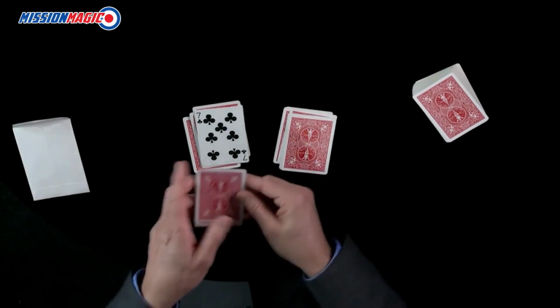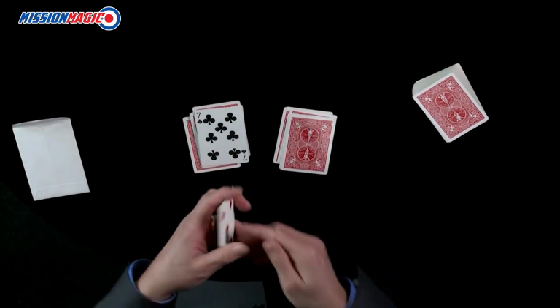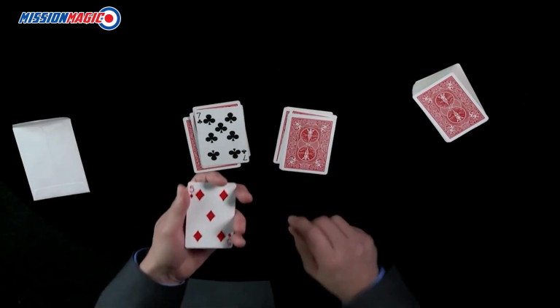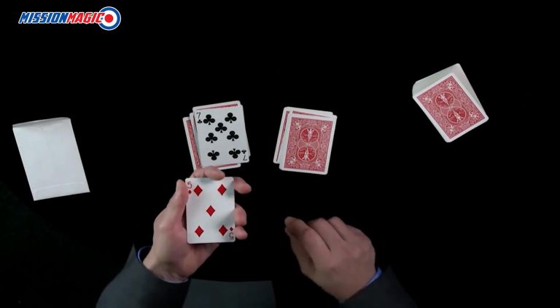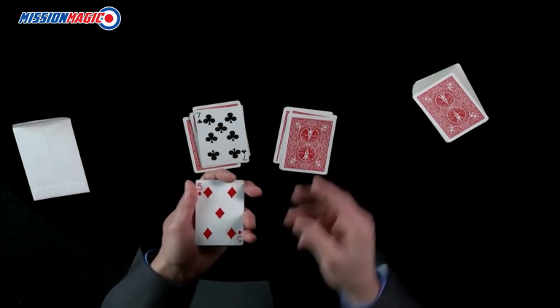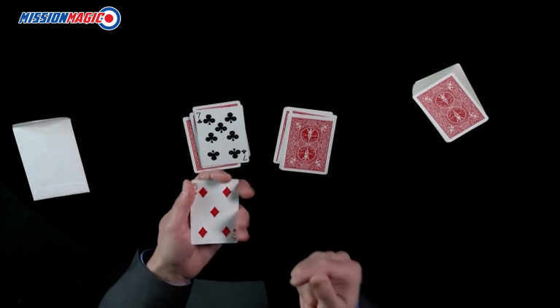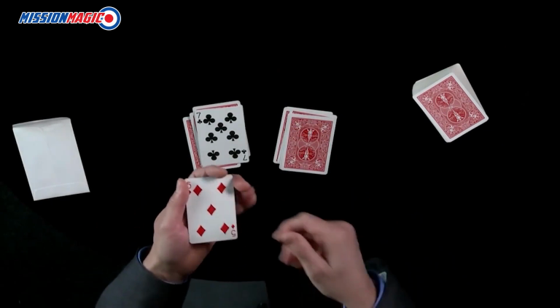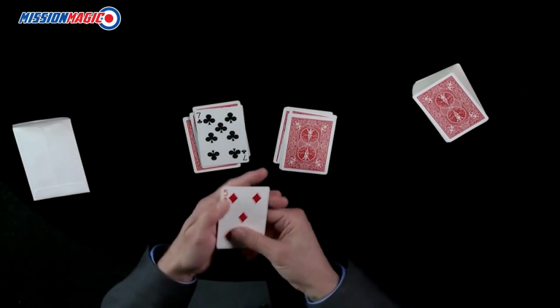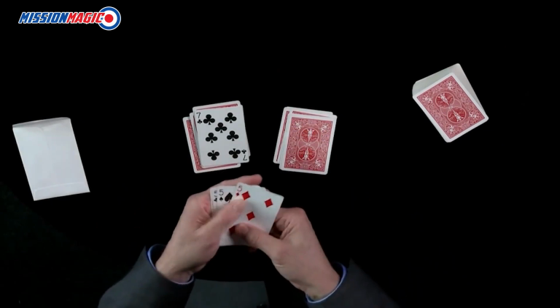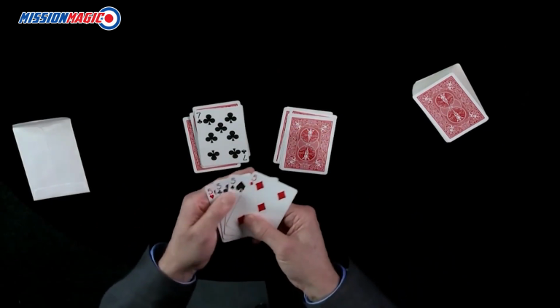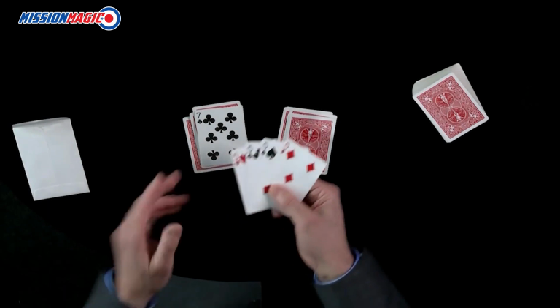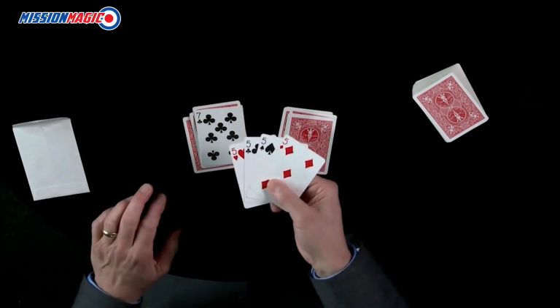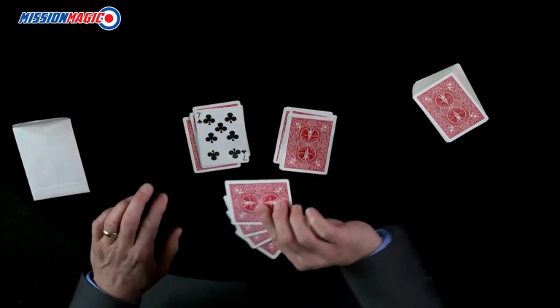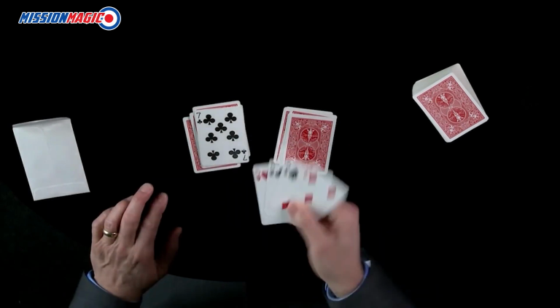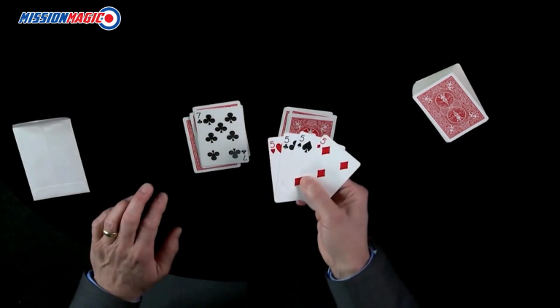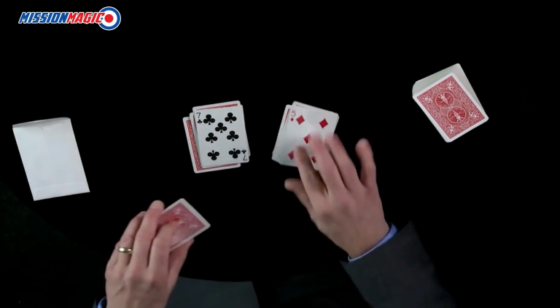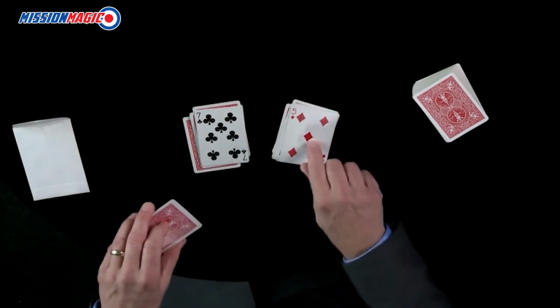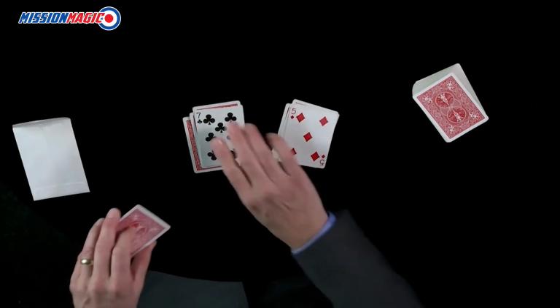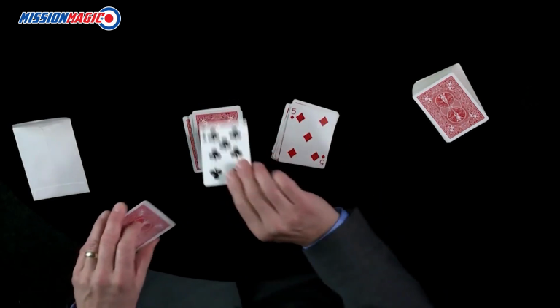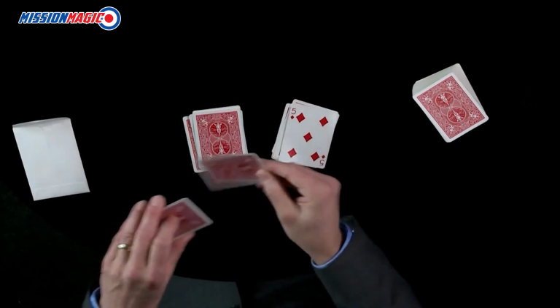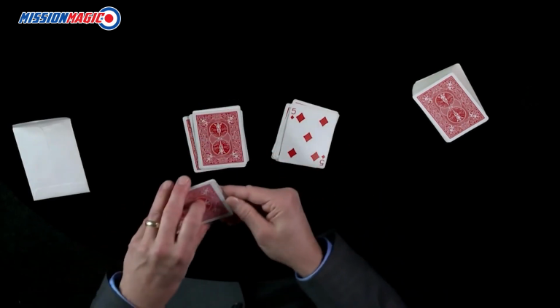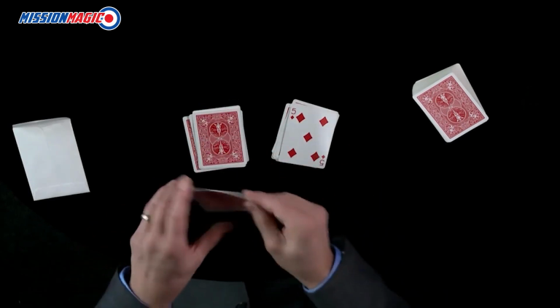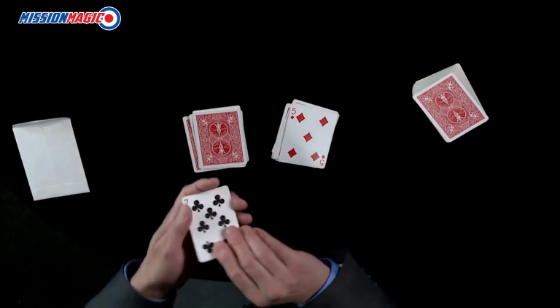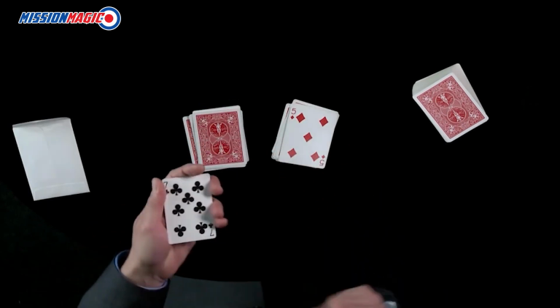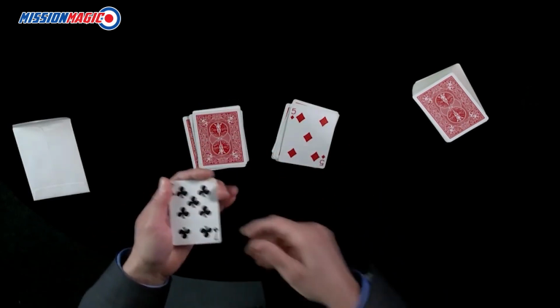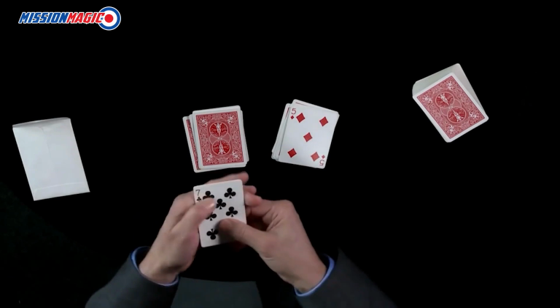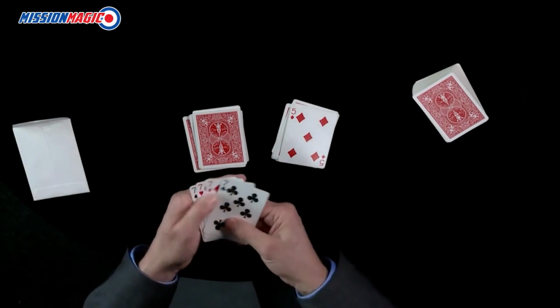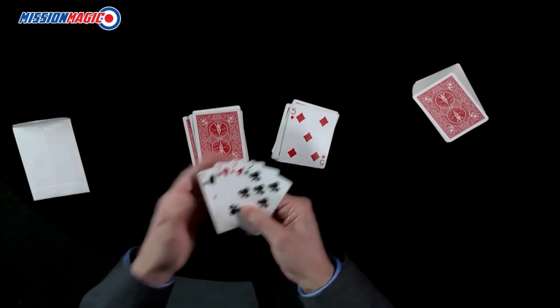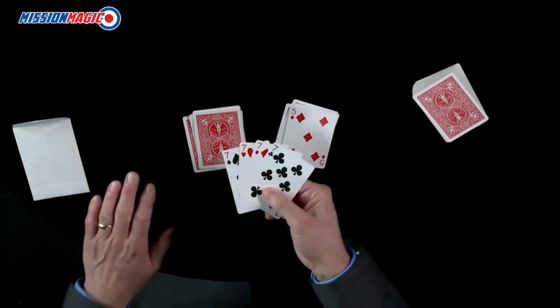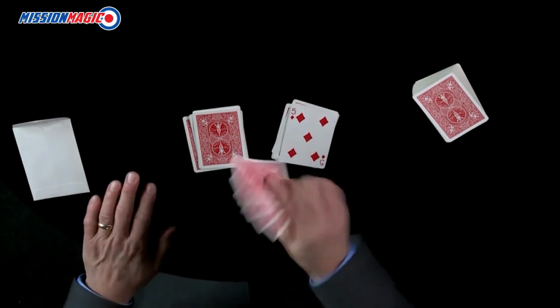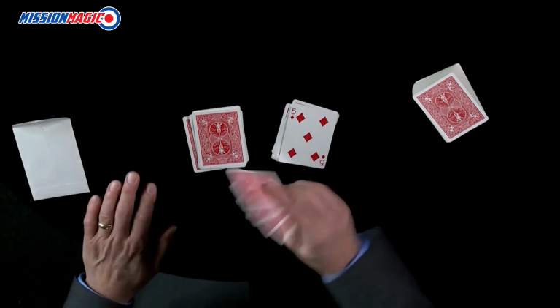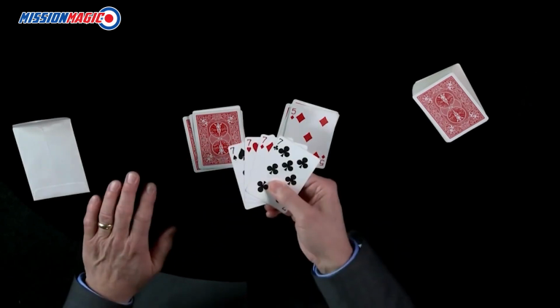which is a five, place it on the packet, give a little squeeze — all the cards are fives. If I don't use the five, if I use the seven instead, give a little snap — all the cards become sevens.